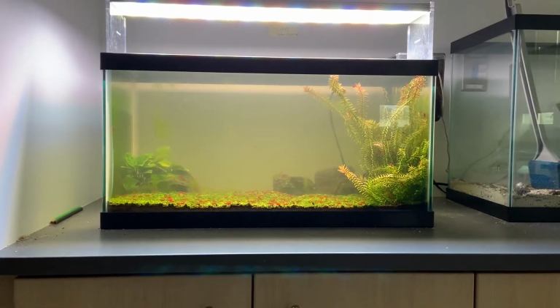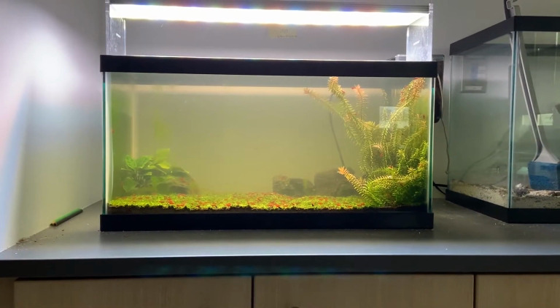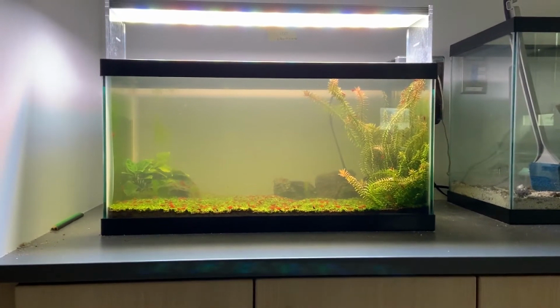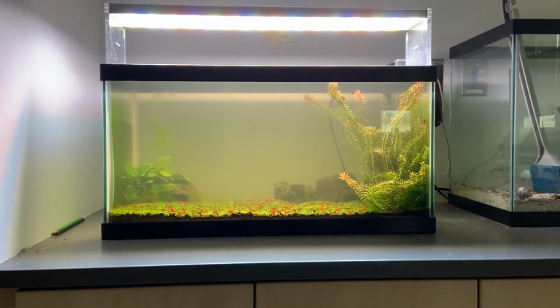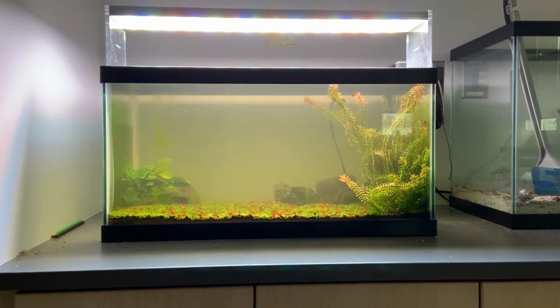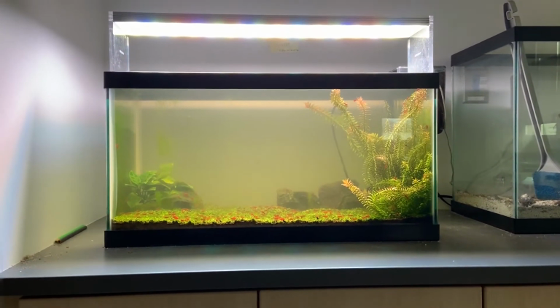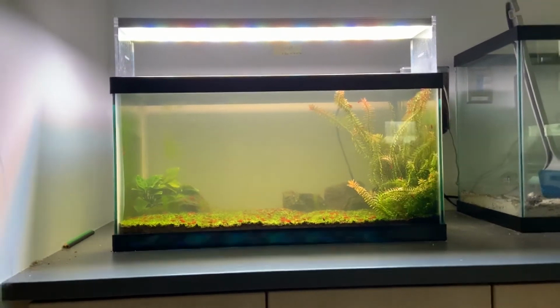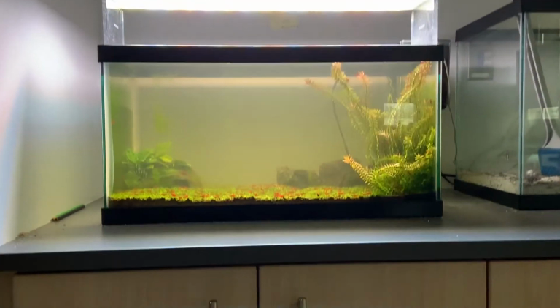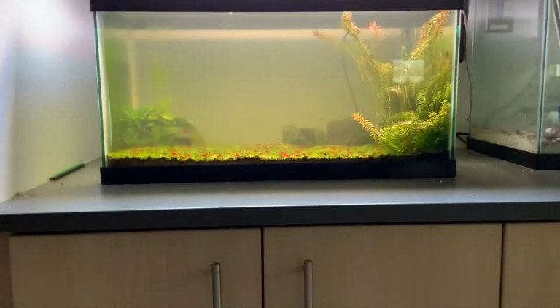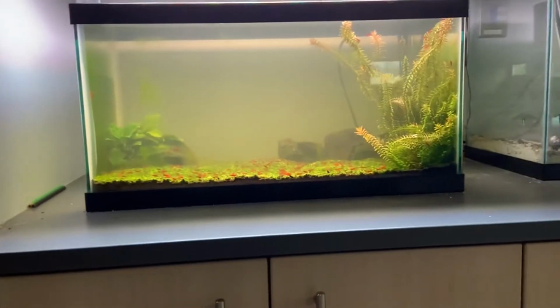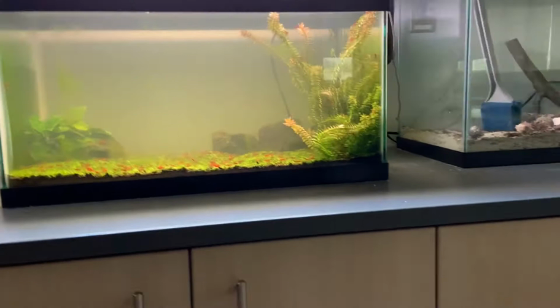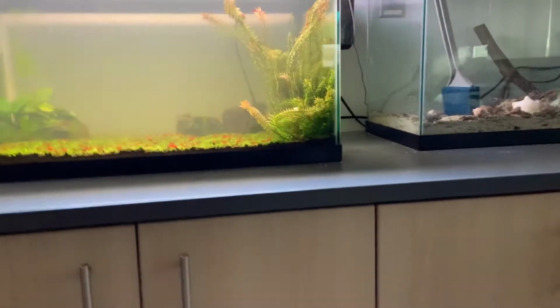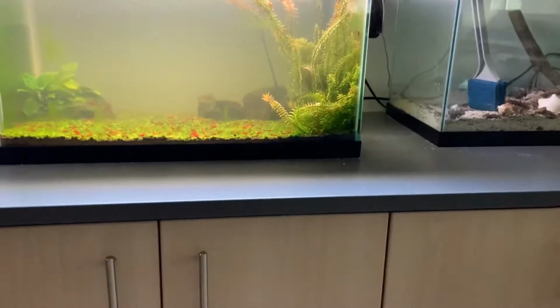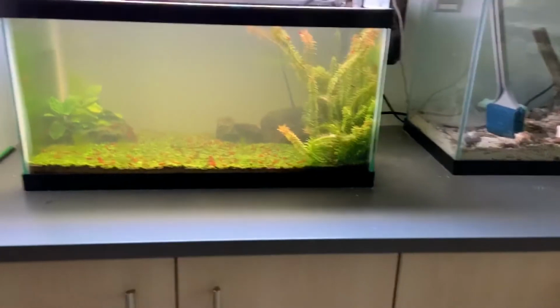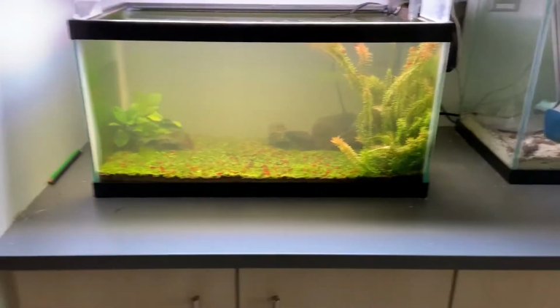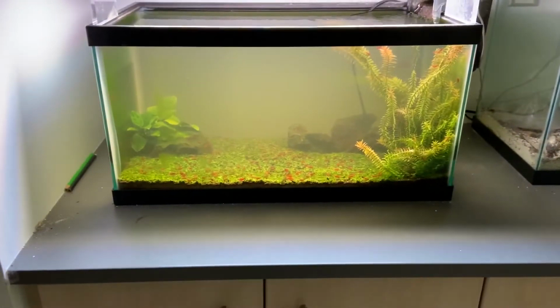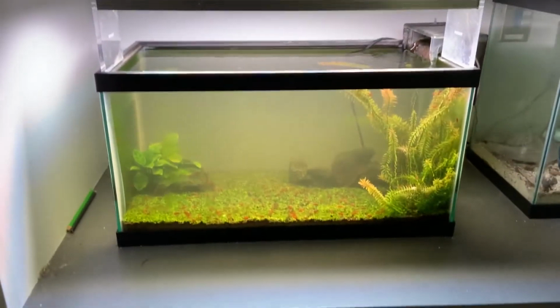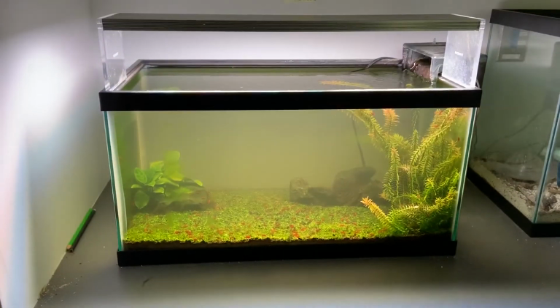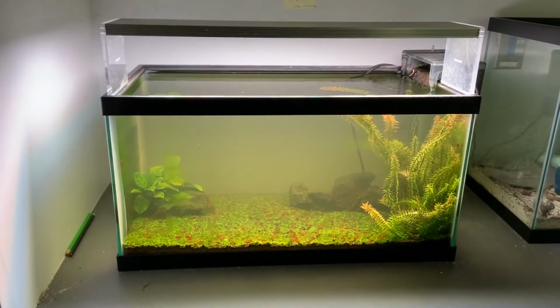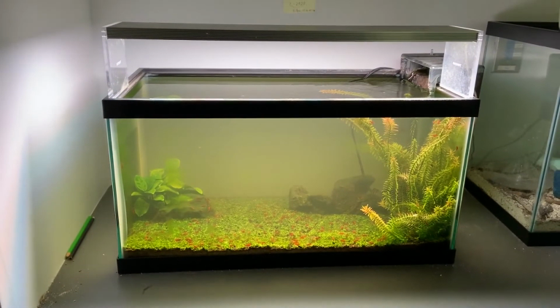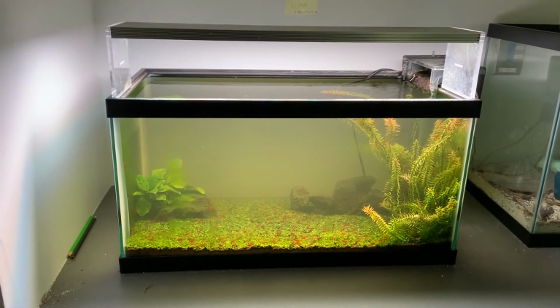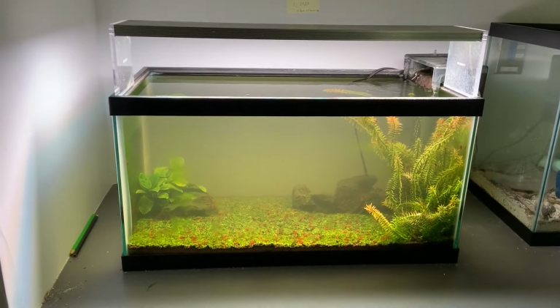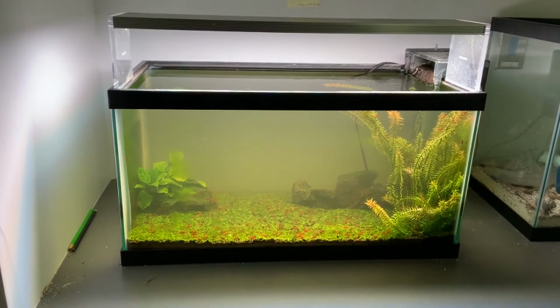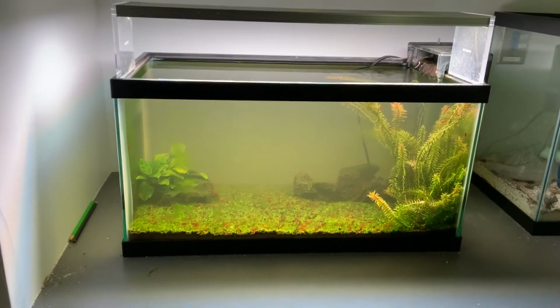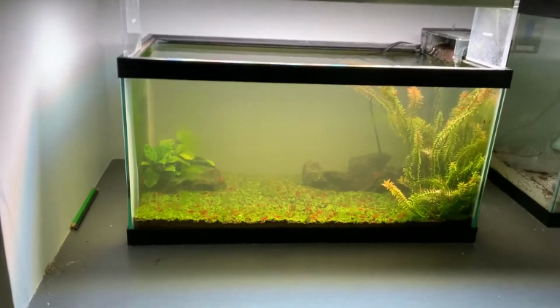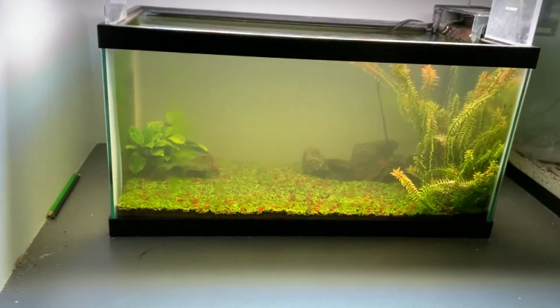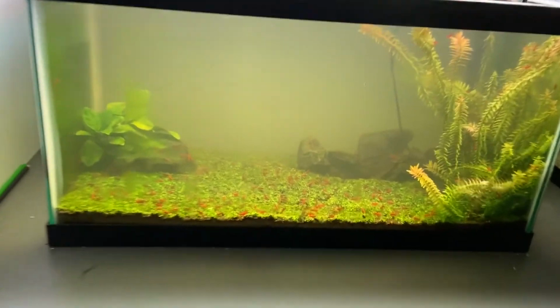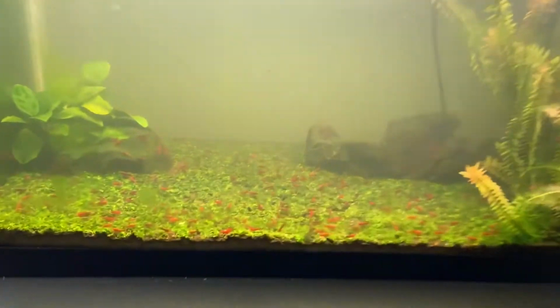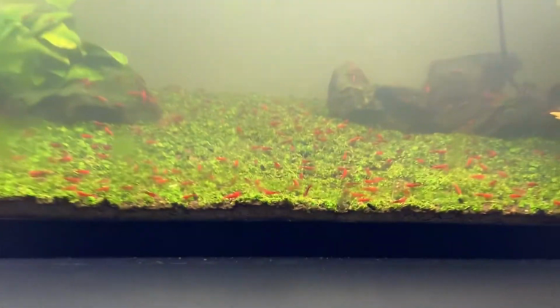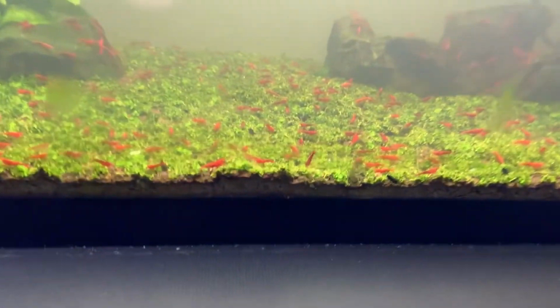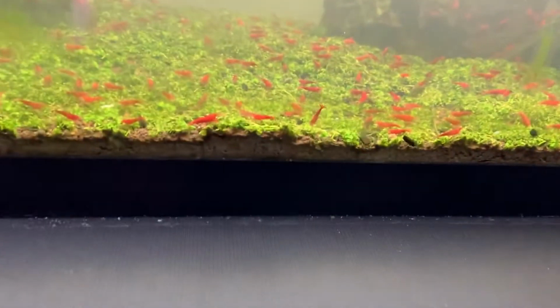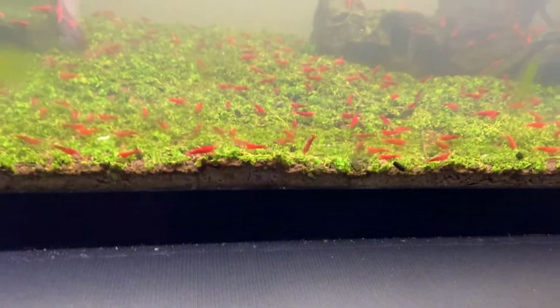How are you doing? This is Sean from Sean's Fish Tanks. I wanted to give you guys this update on my freshwater system. This tank has been up and running for over a year. It's got thousands of cherry shrimp in it and I keep breeding.